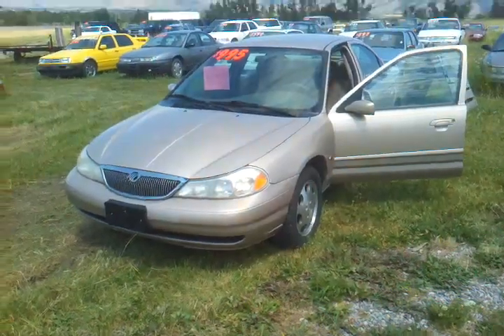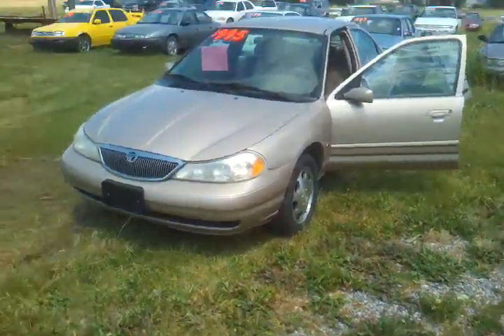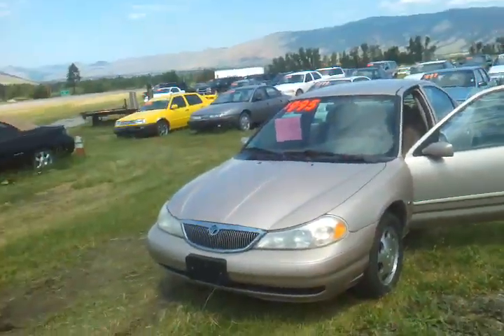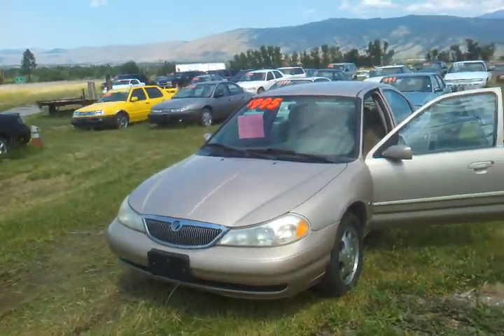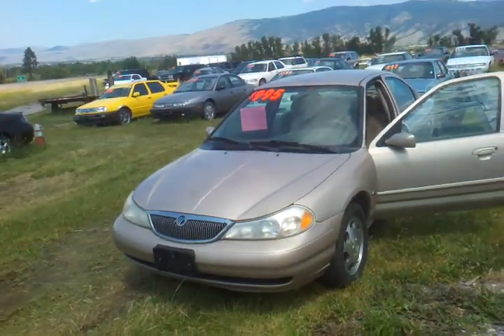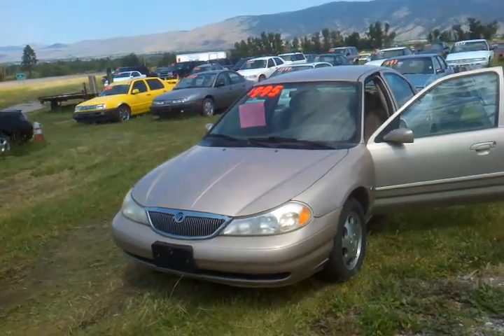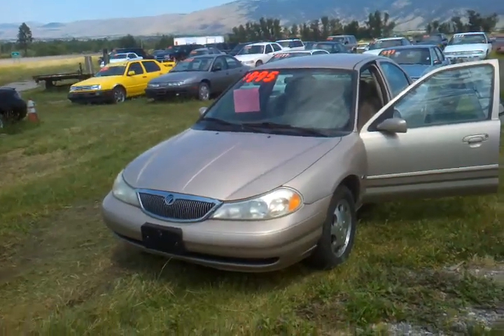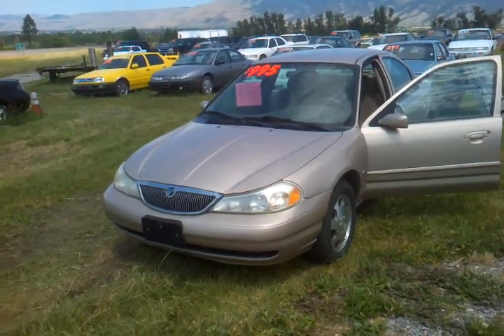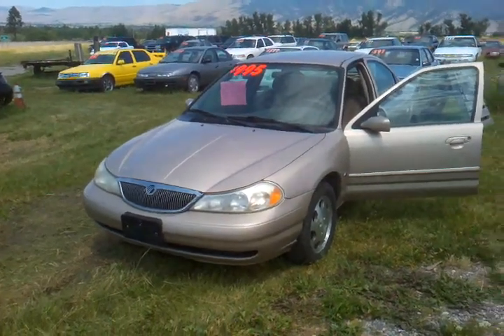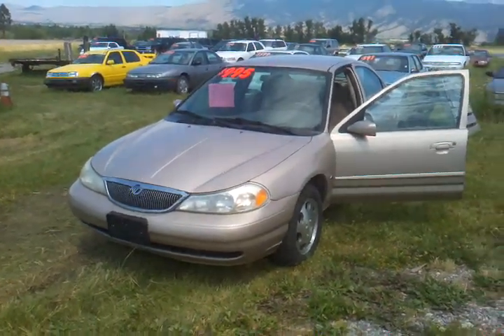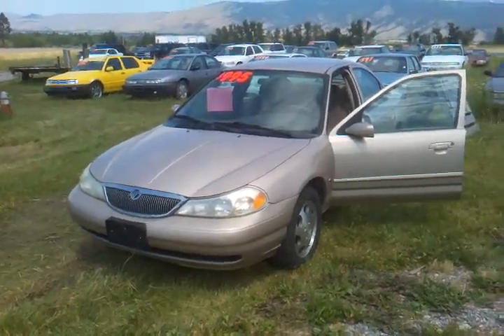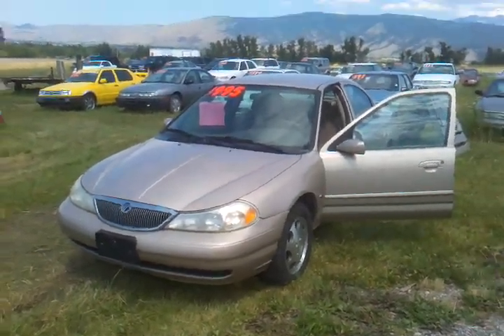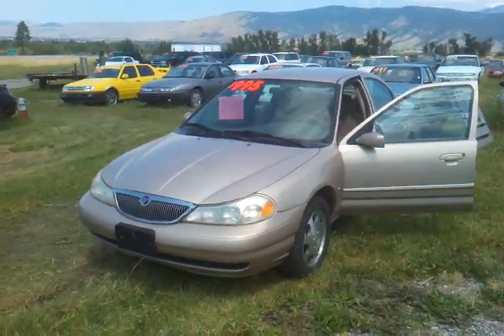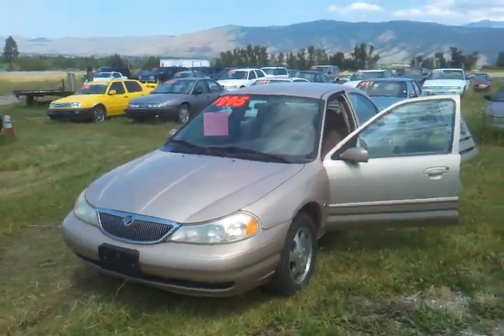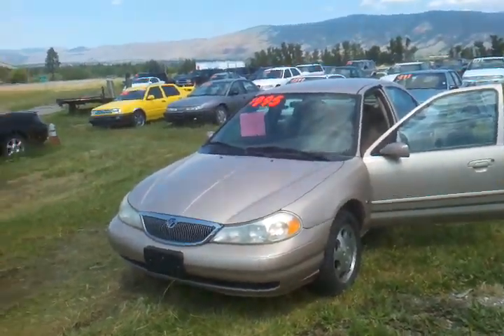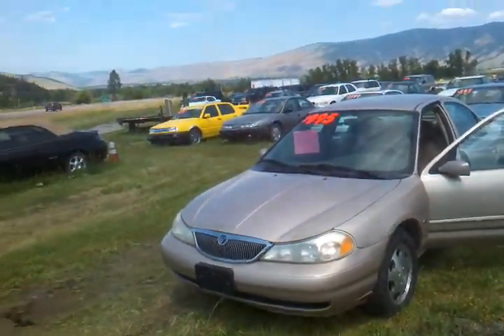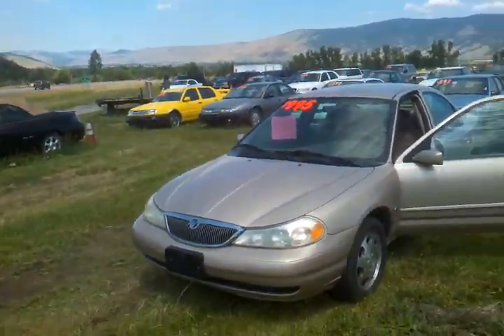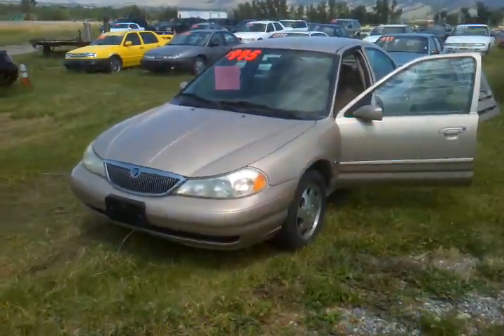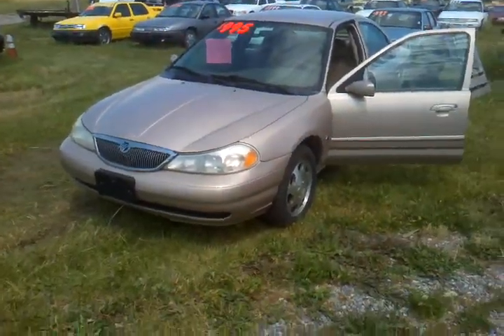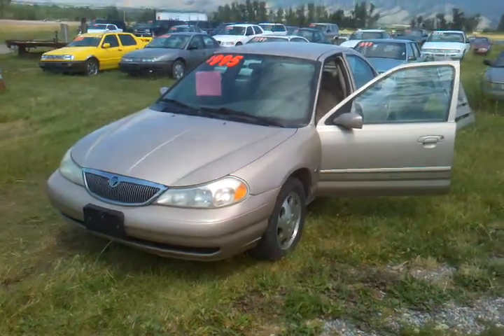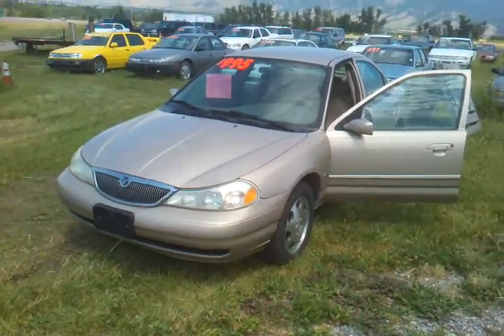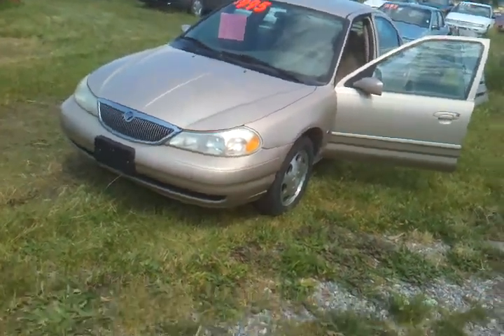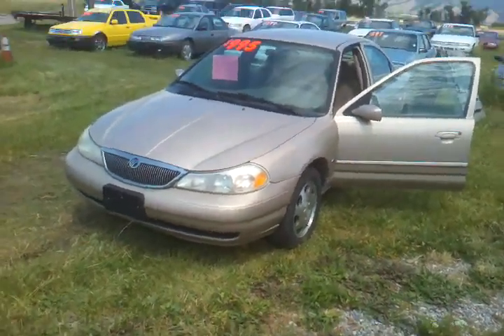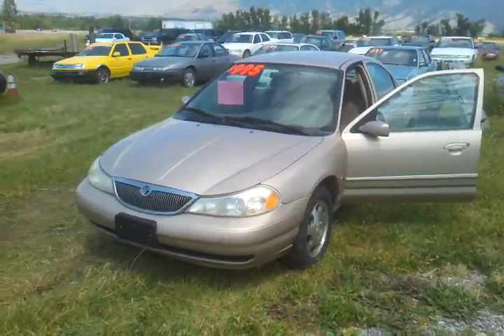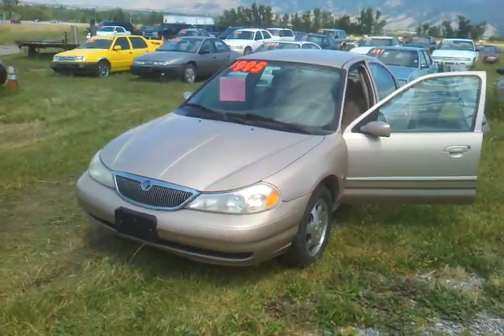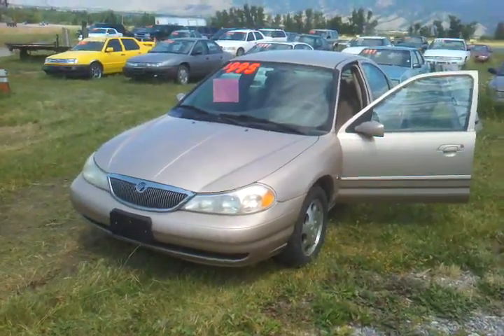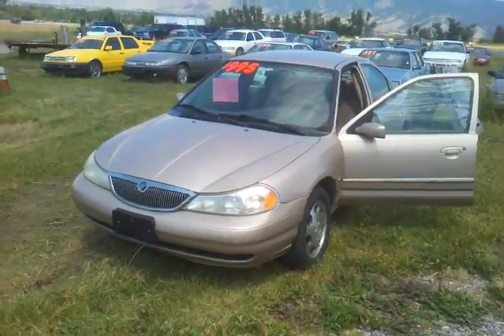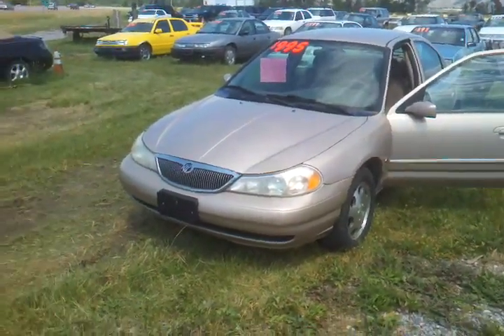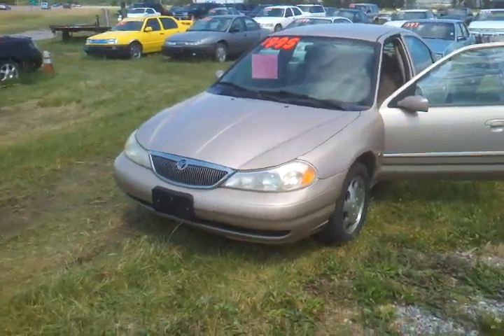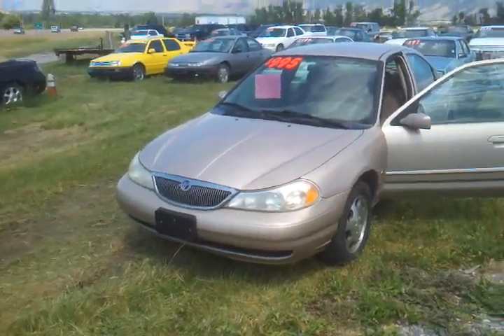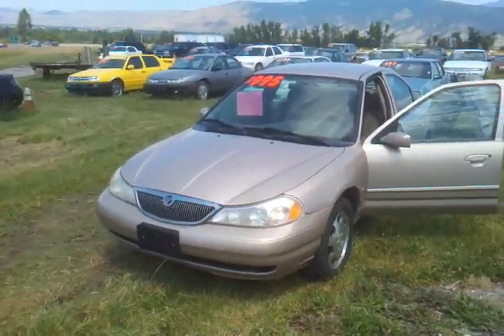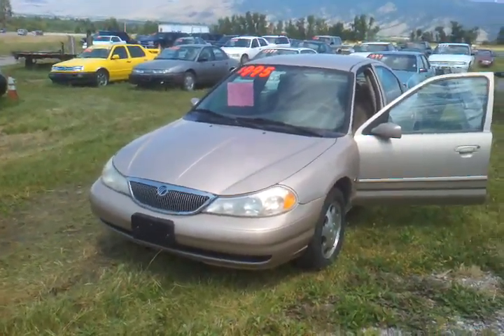Hi folks, Jeff at OrangeMT.com, M&M Auto Sales. I want to just replace the video on this and show you the new lower price on this. It's $9.95.